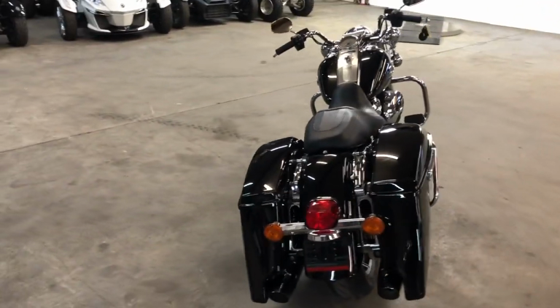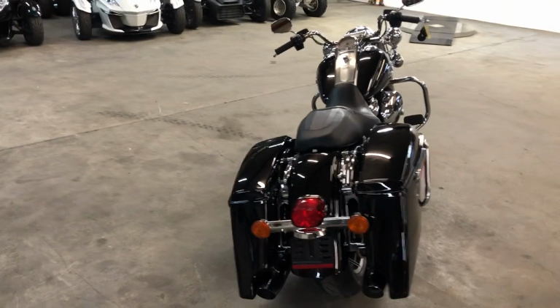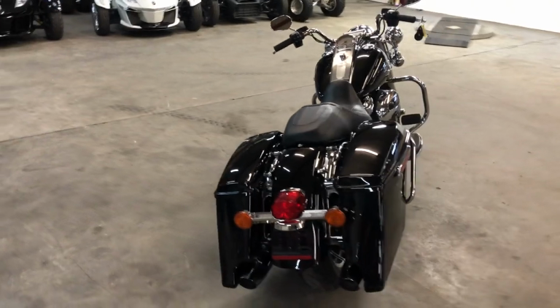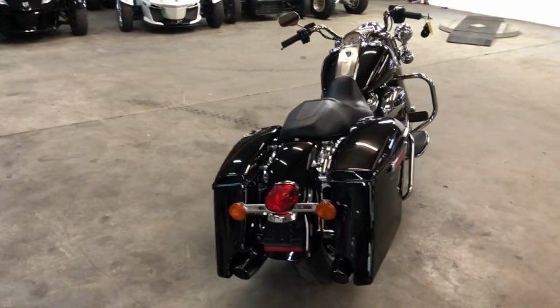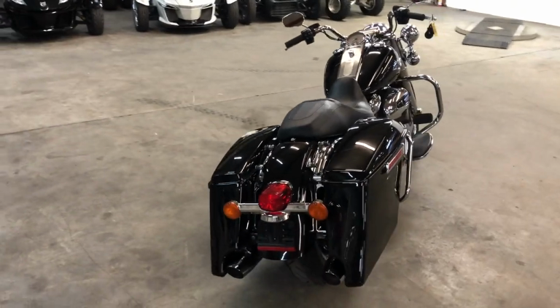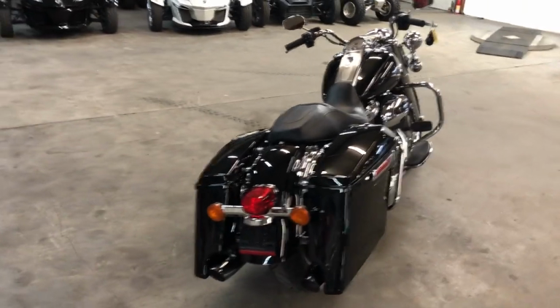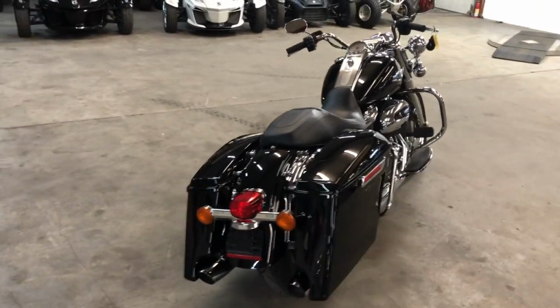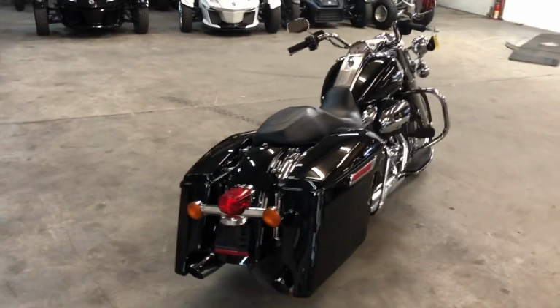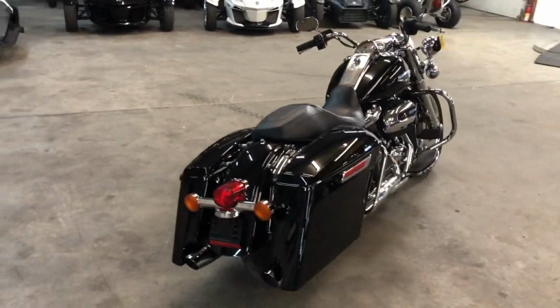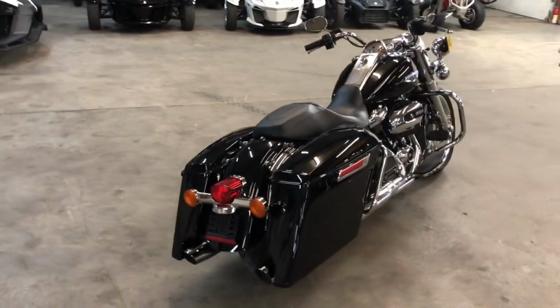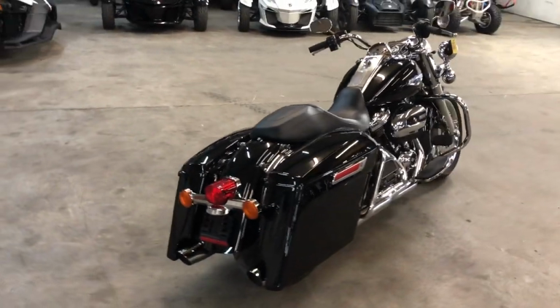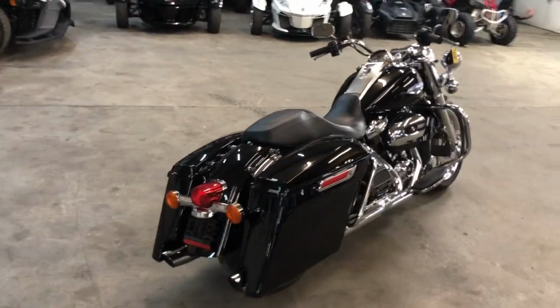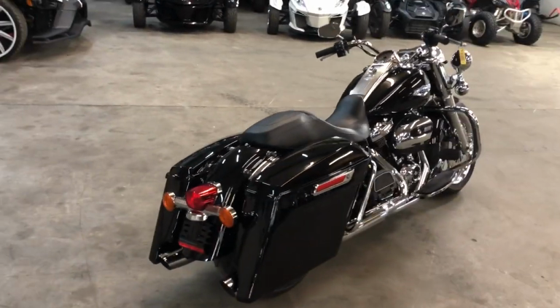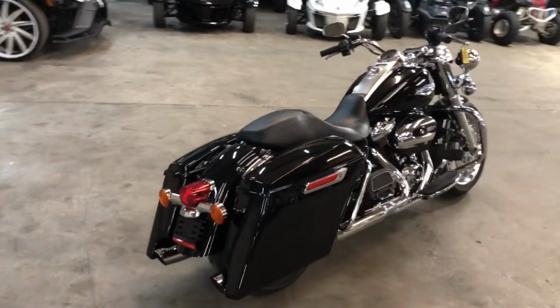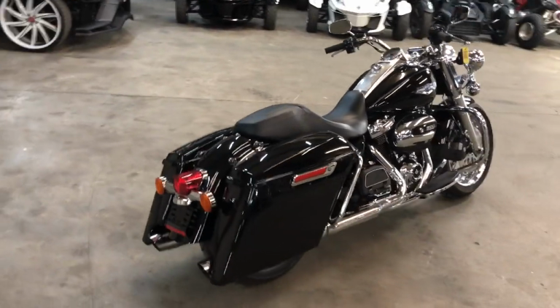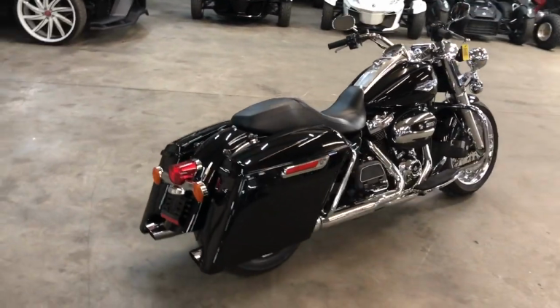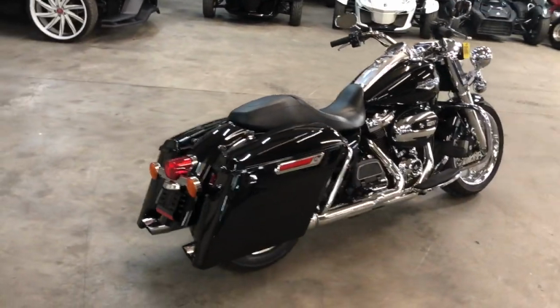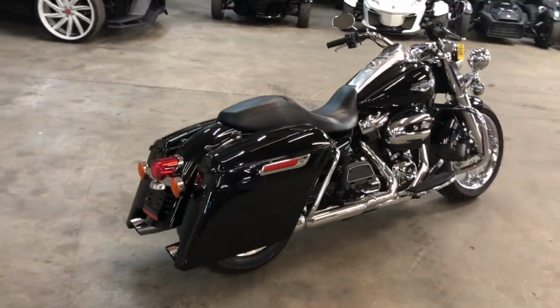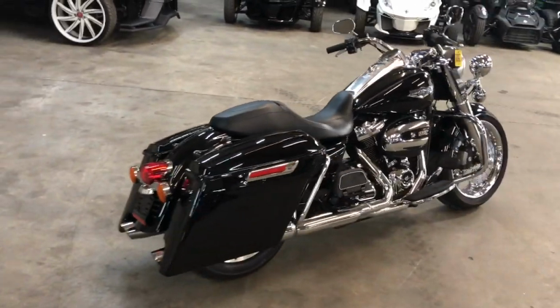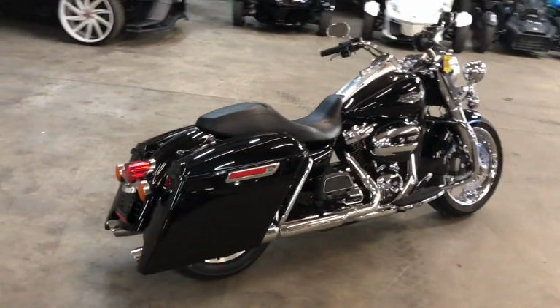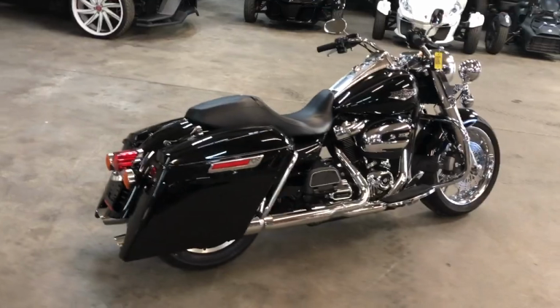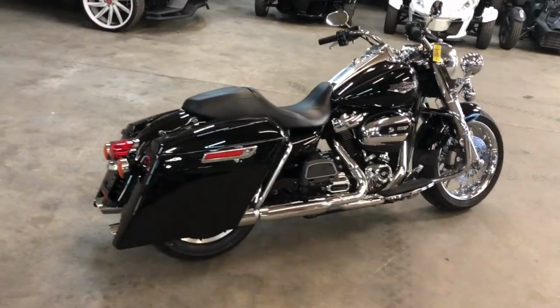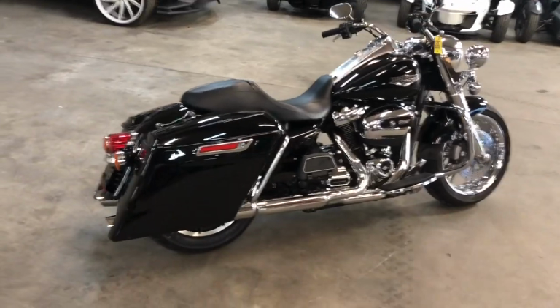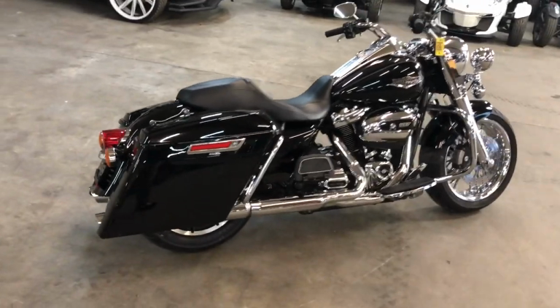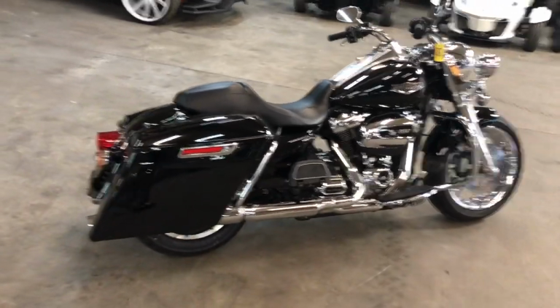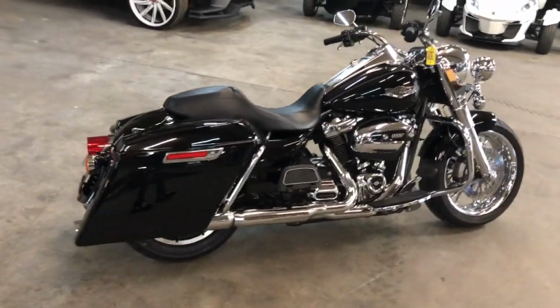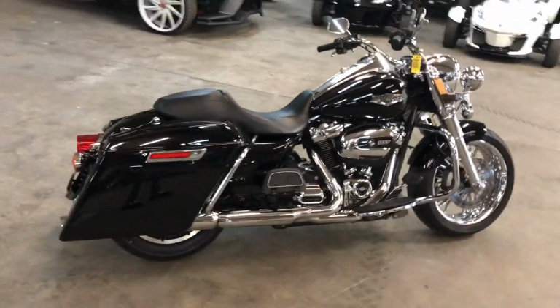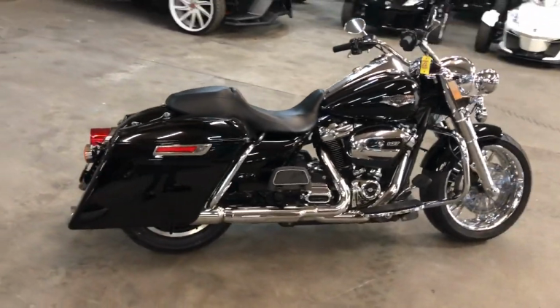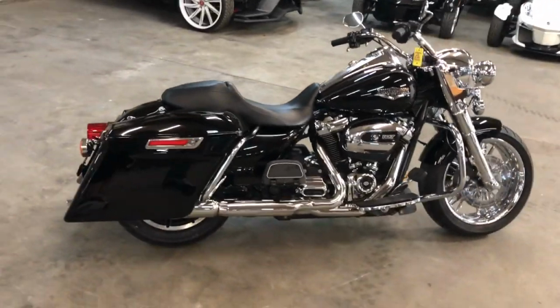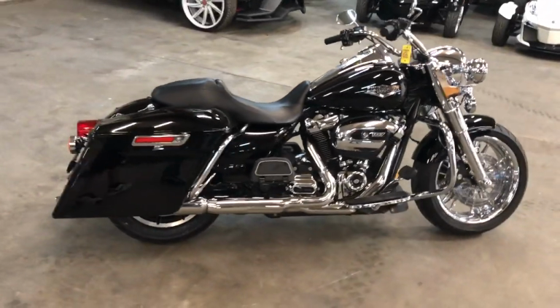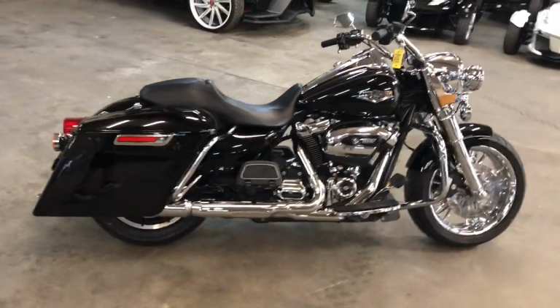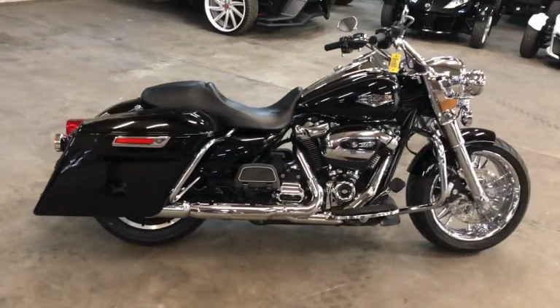Guys, don't miss it. That's a 2017 Road King, only $11,499. Give us a call, we'll get it done — 810-648-9500.